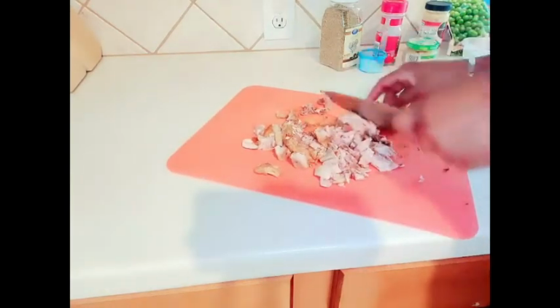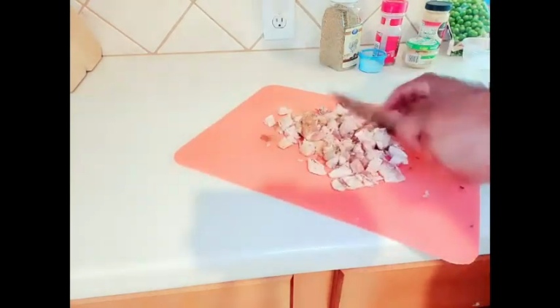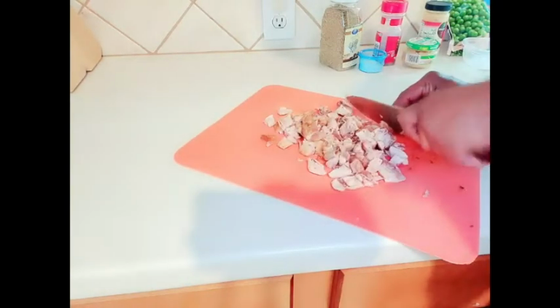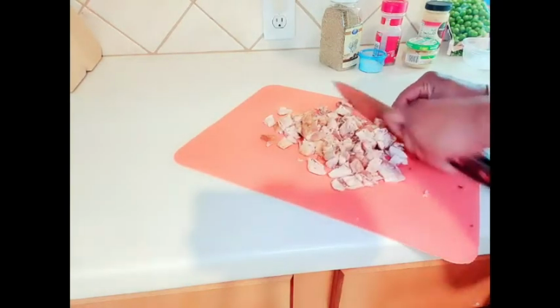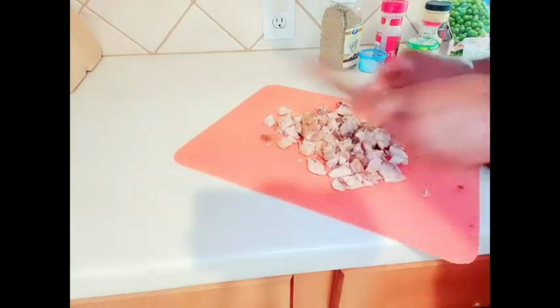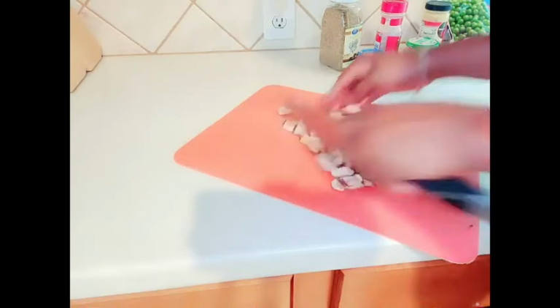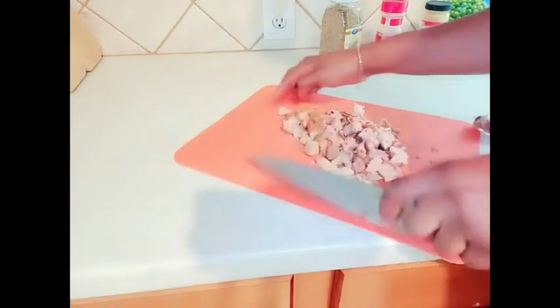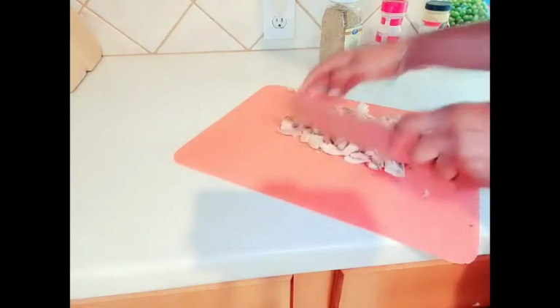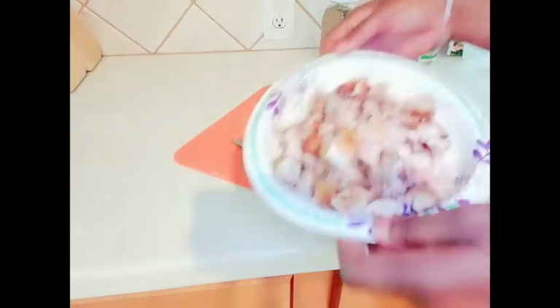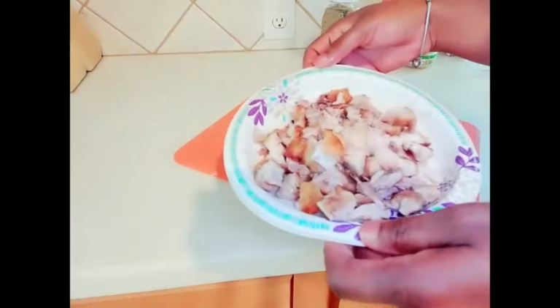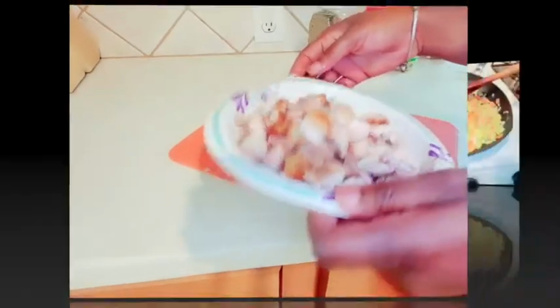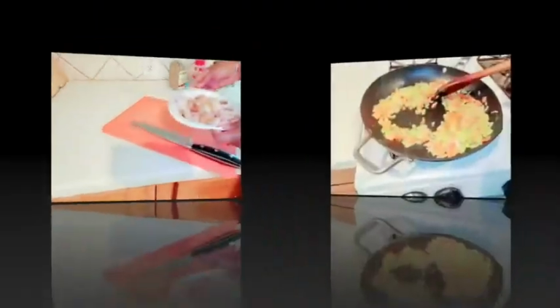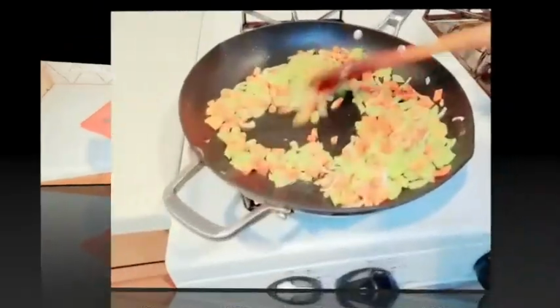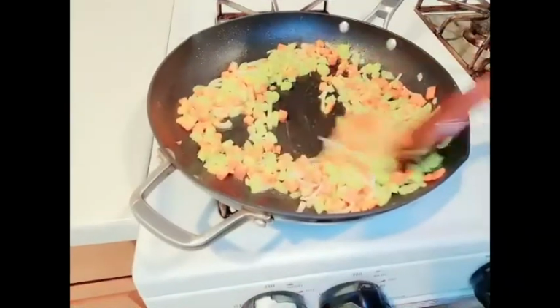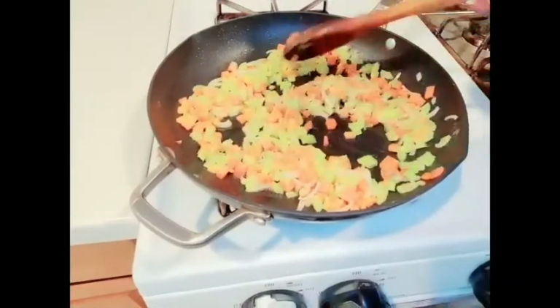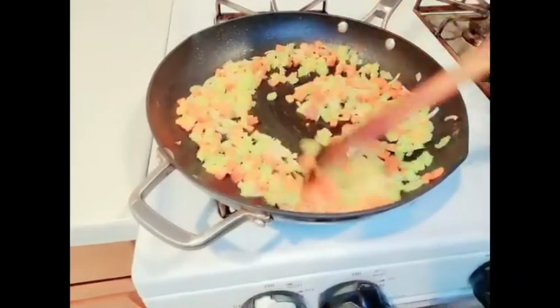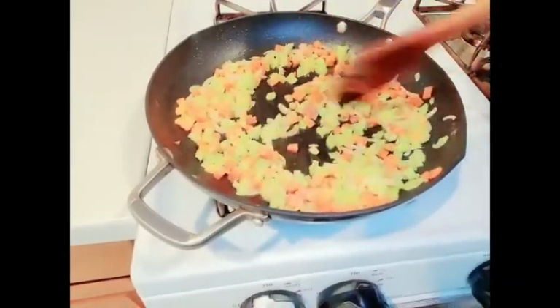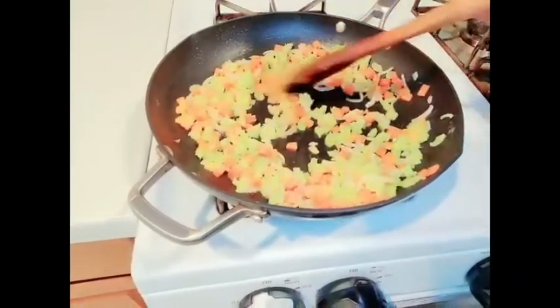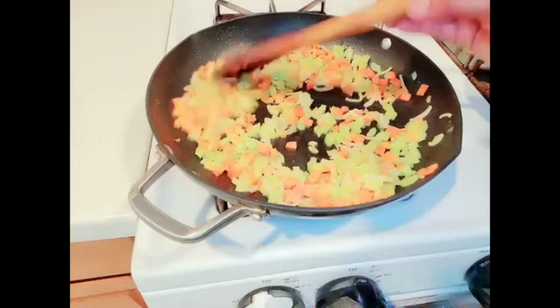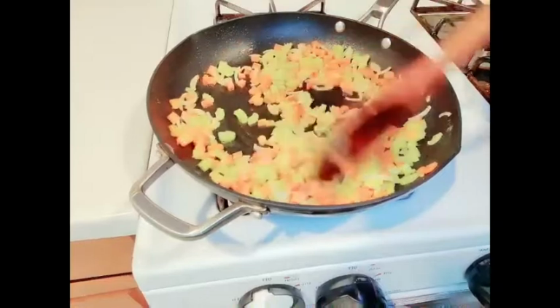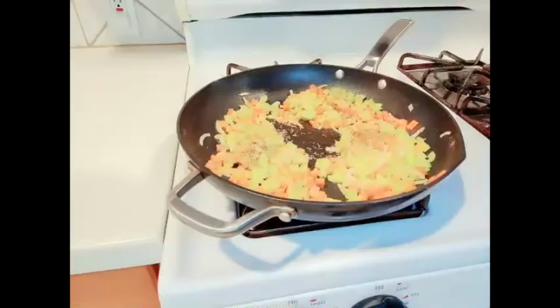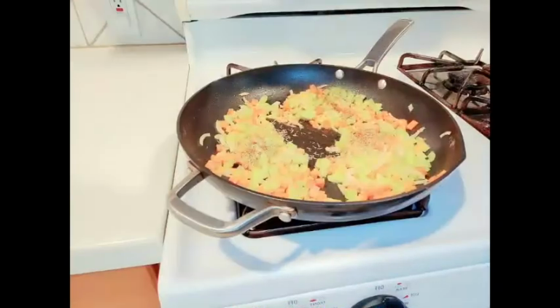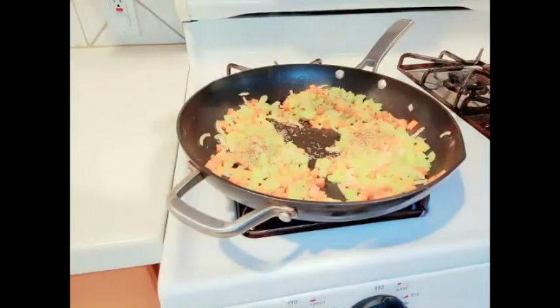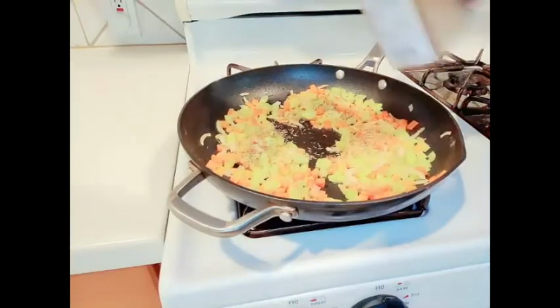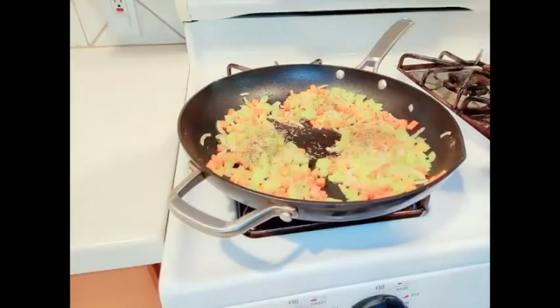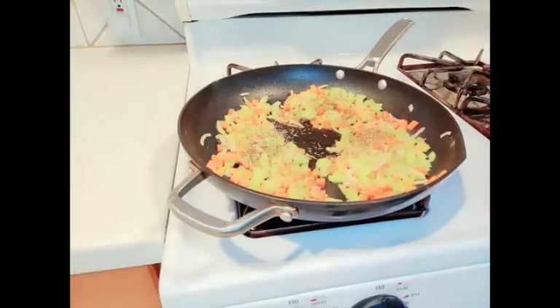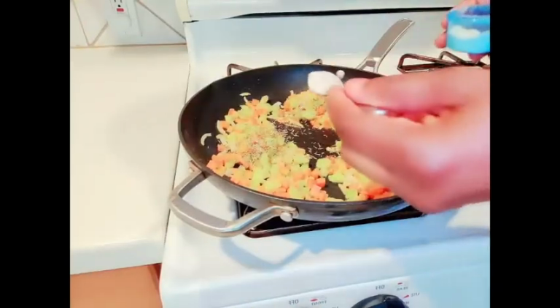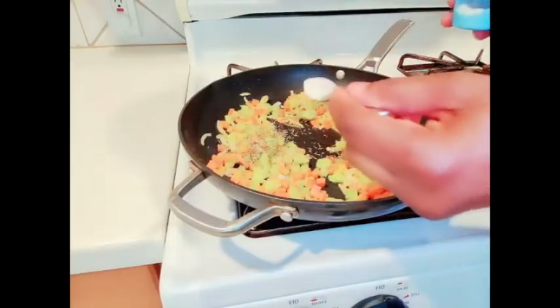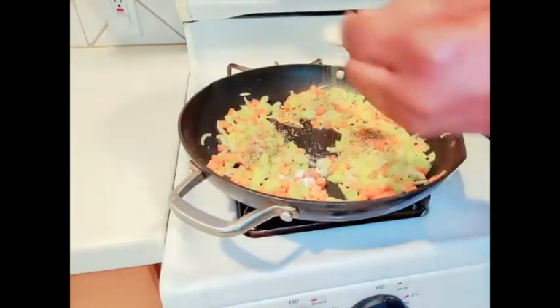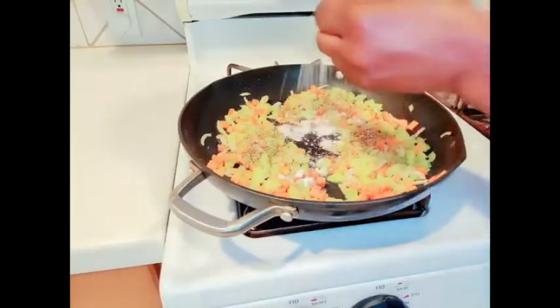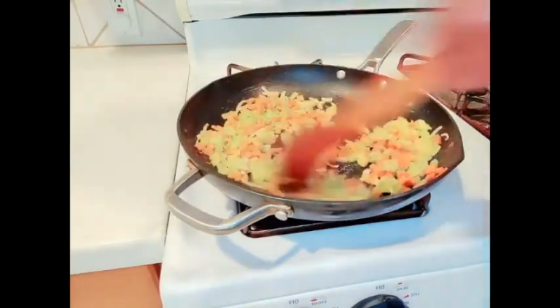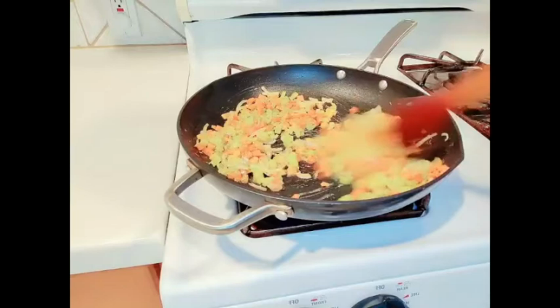If you don't want to use chicken you can also use beef. I'm adding about a tablespoon of thyme, a tablespoon of flour, give it a good stir.